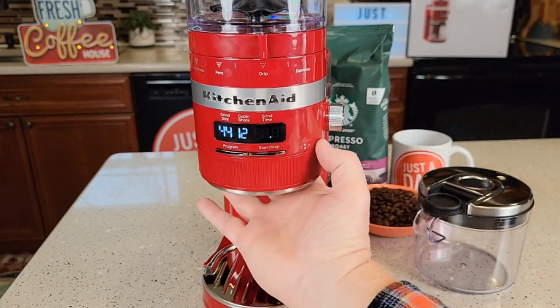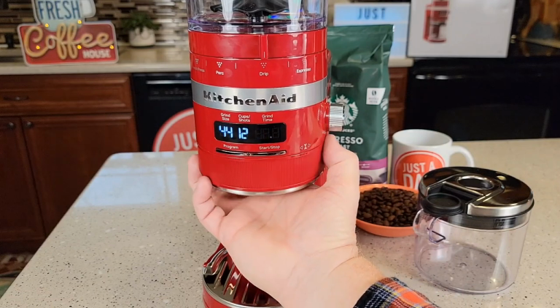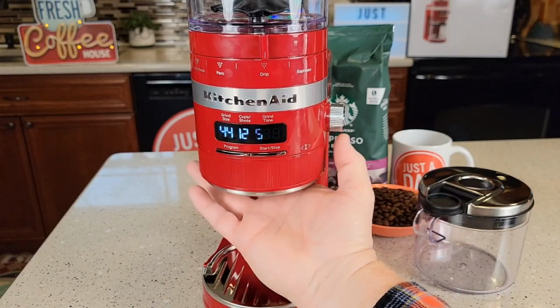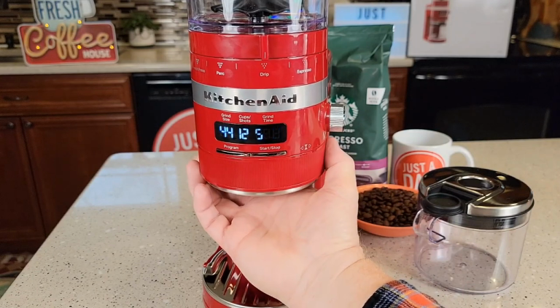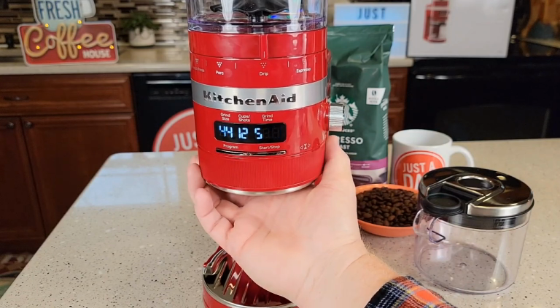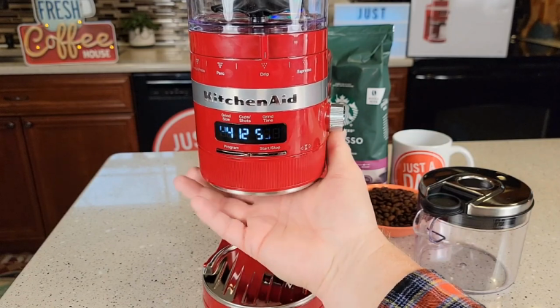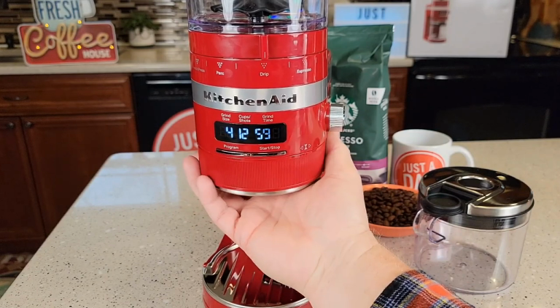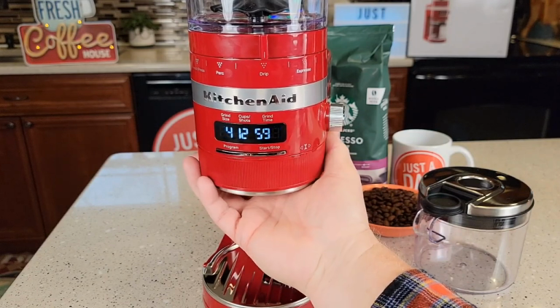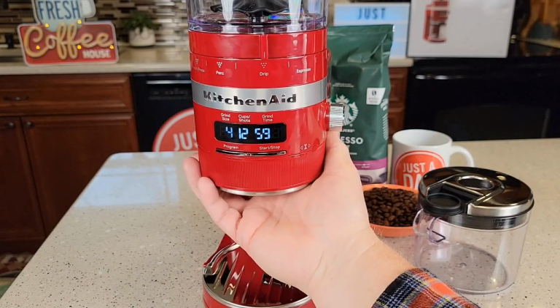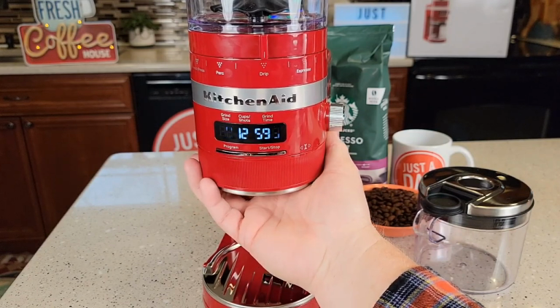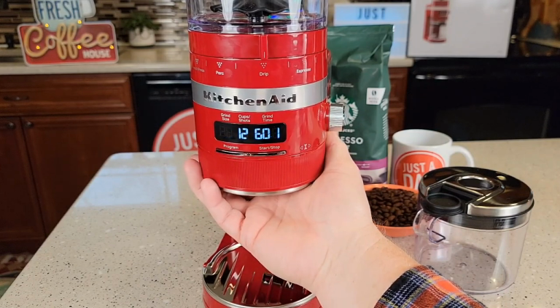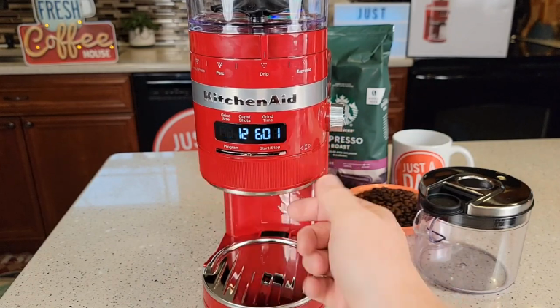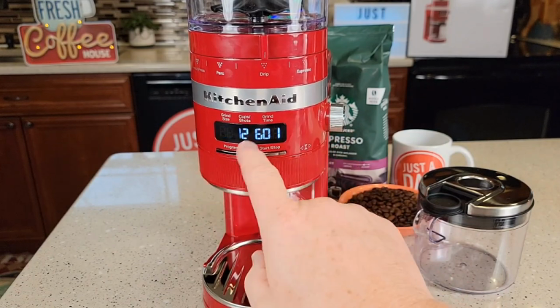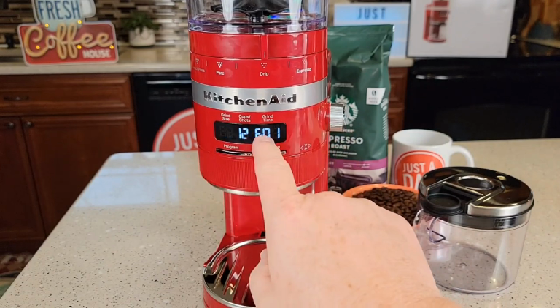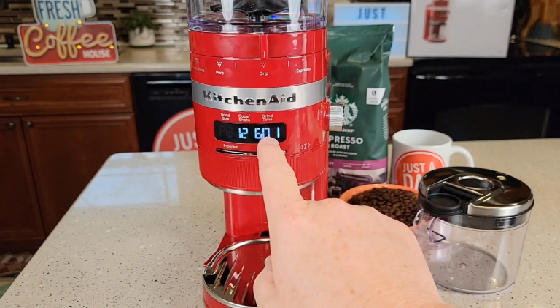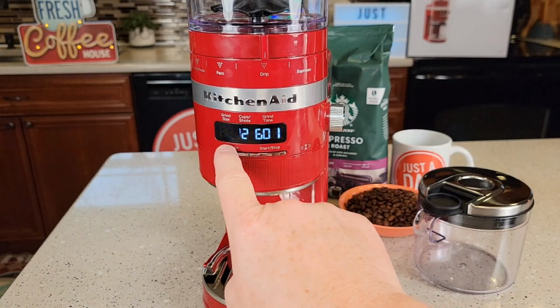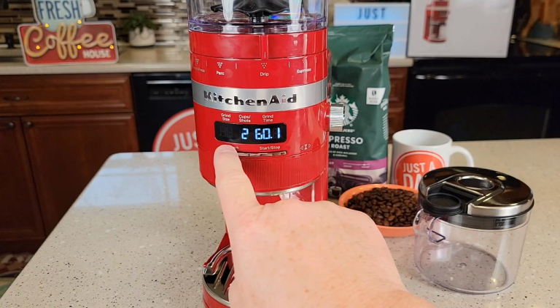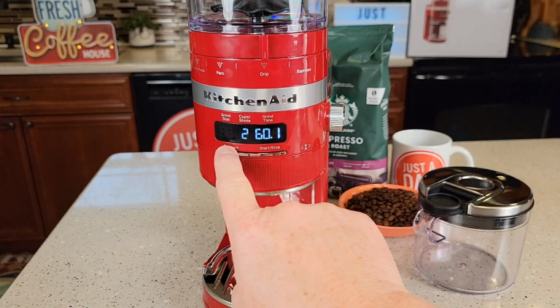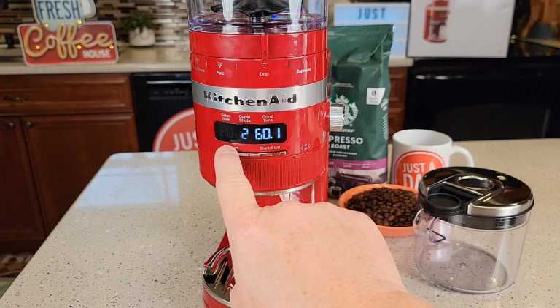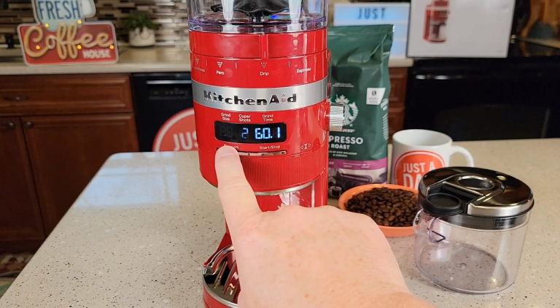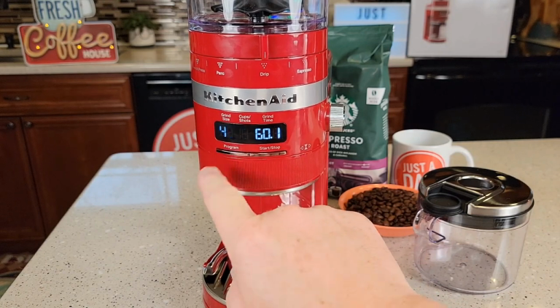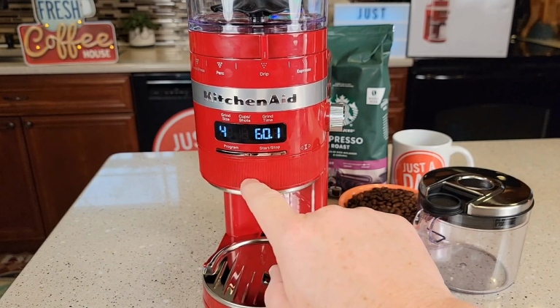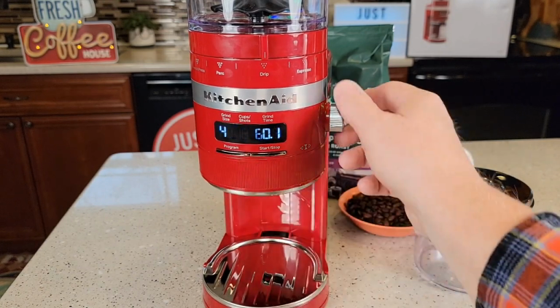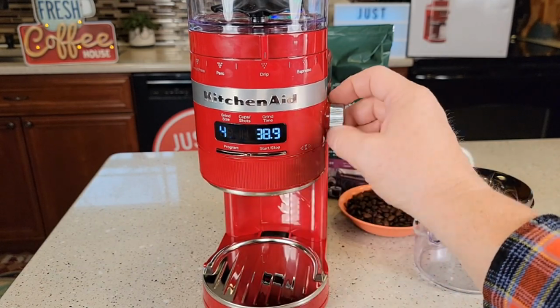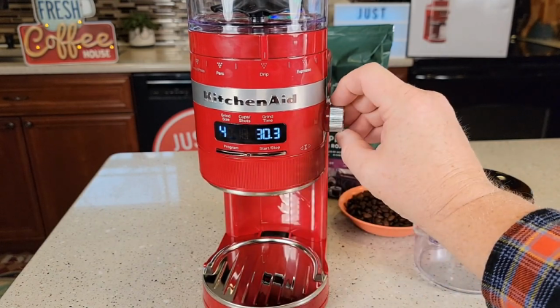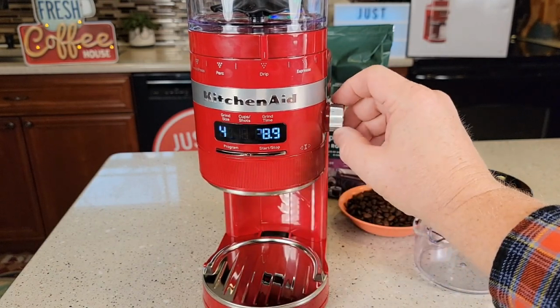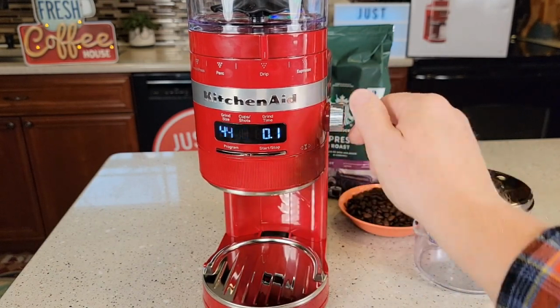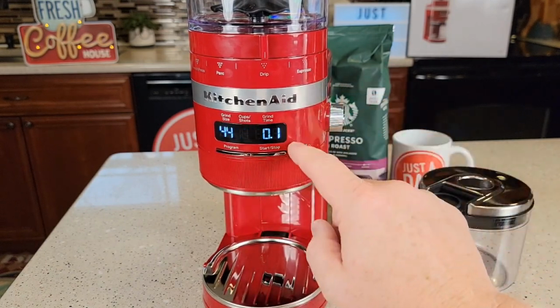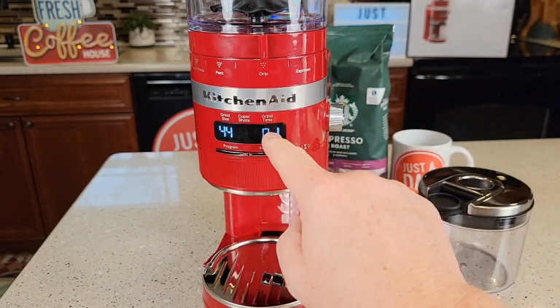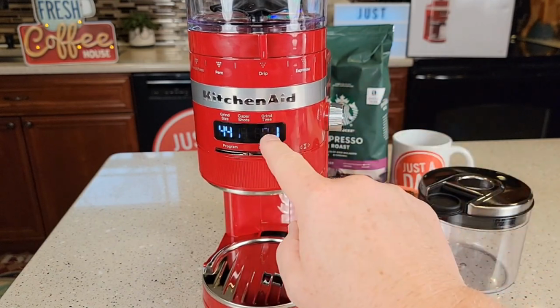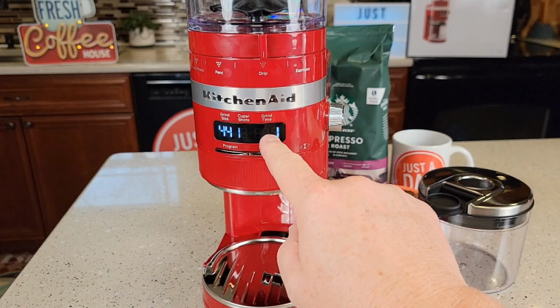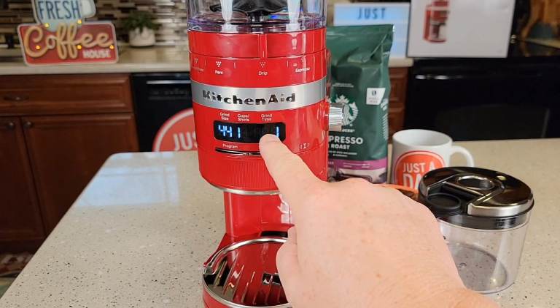If I want to memorize a custom time — say I want 12 cups at 60 seconds — I press the program button one time. Now when I go away and come back to that setting, it goes to that saved 60 seconds.